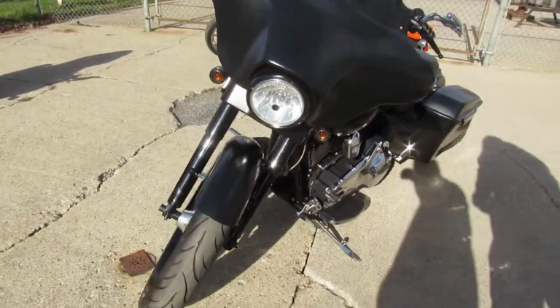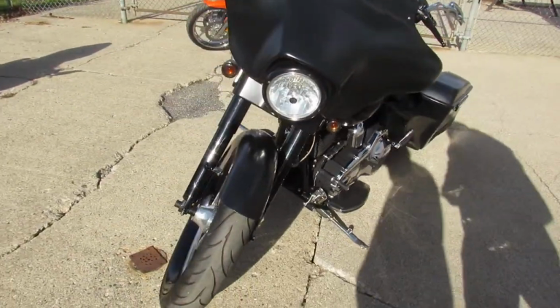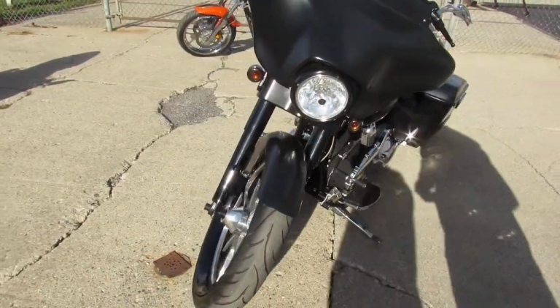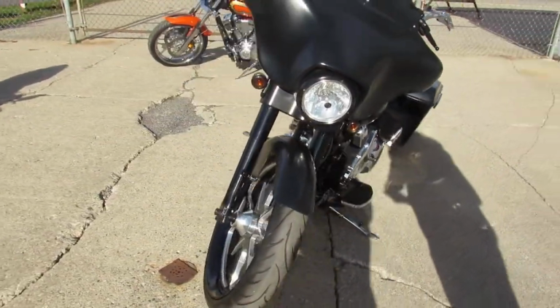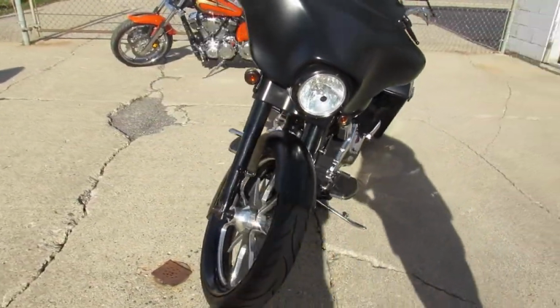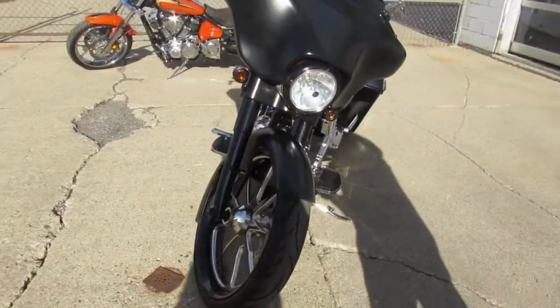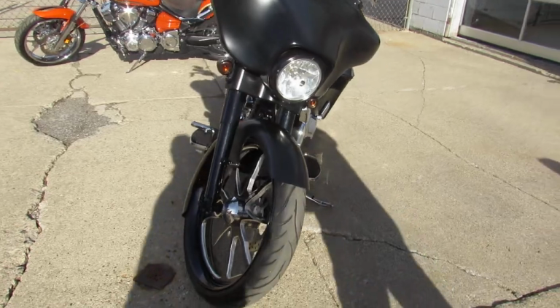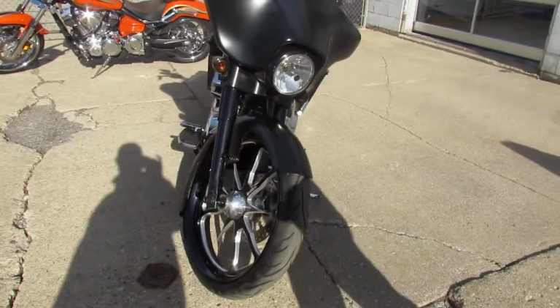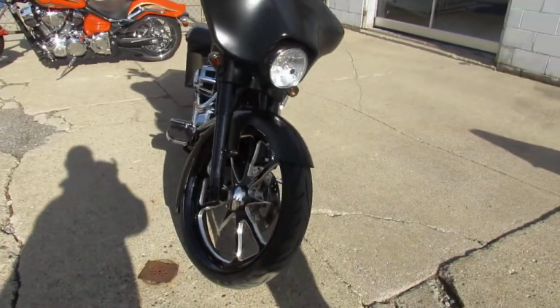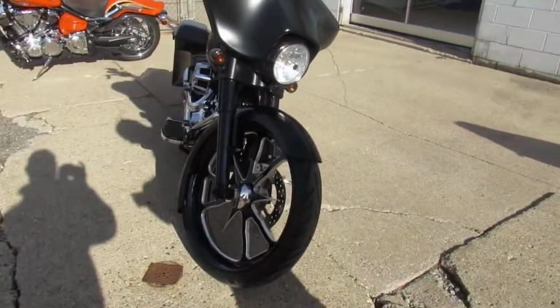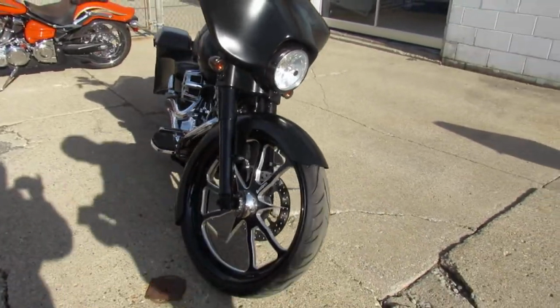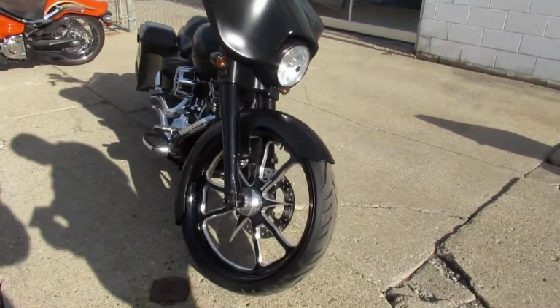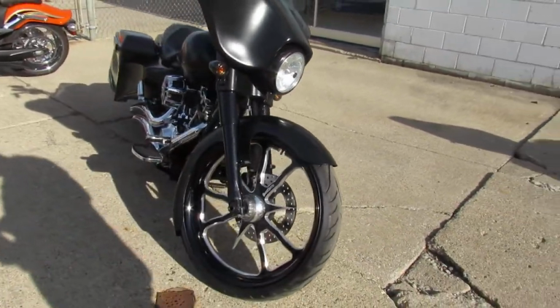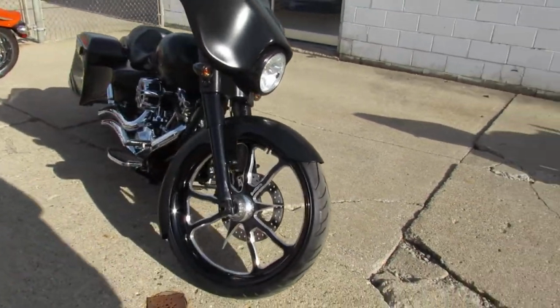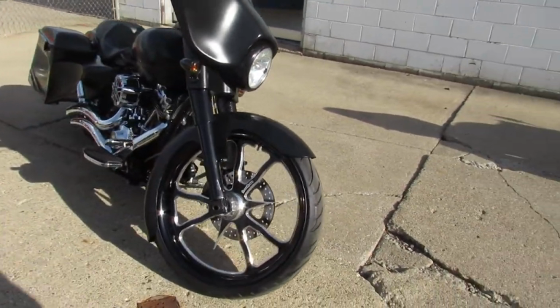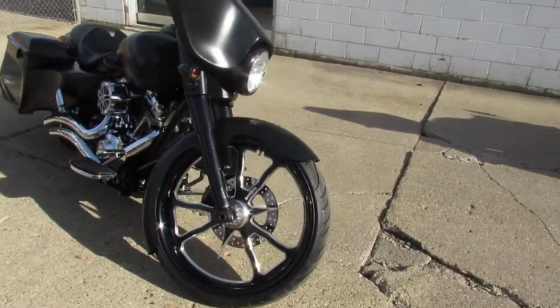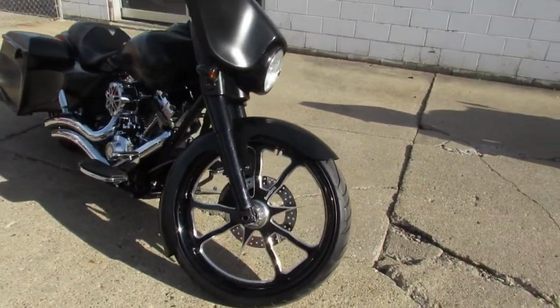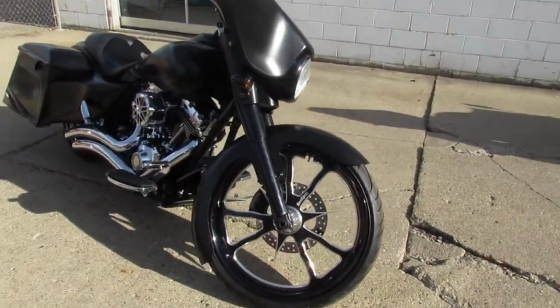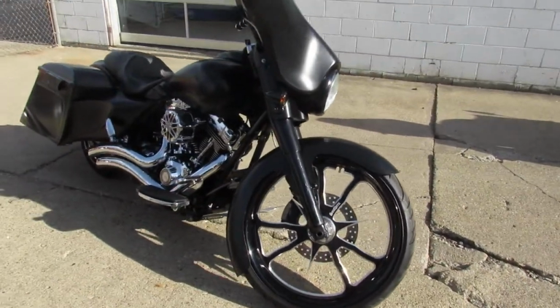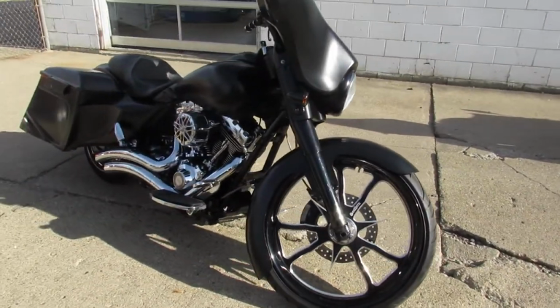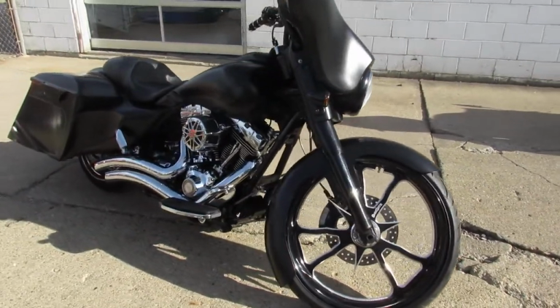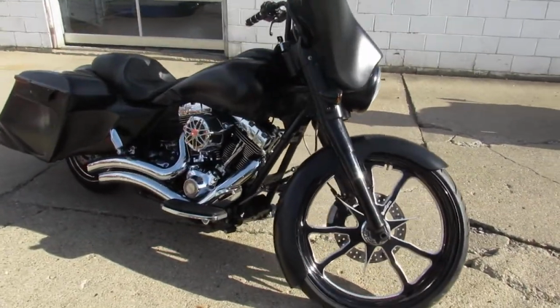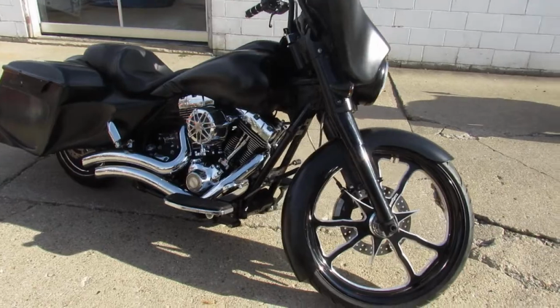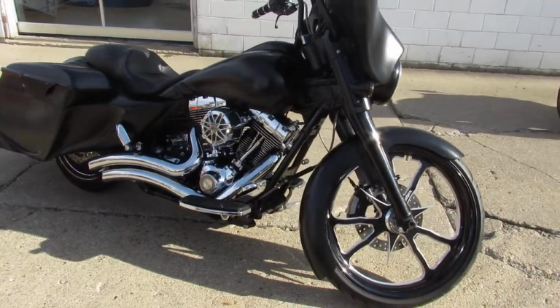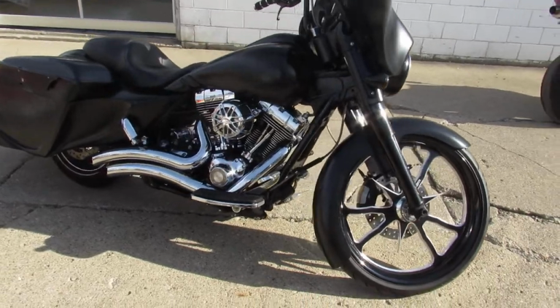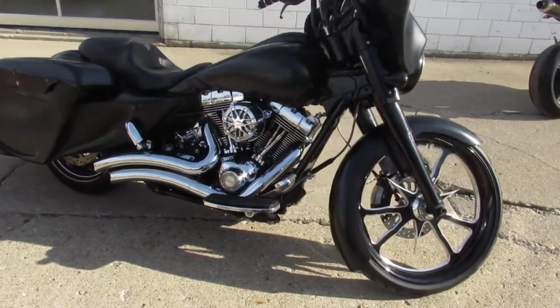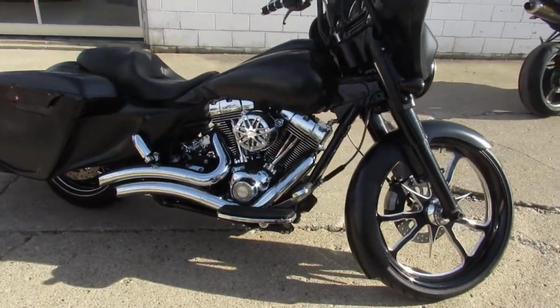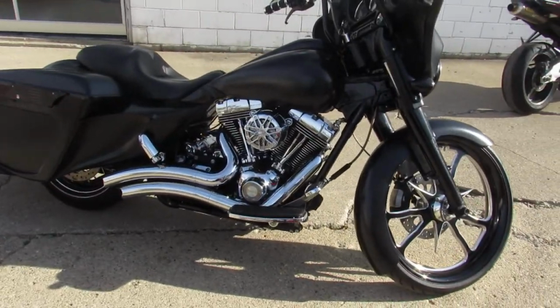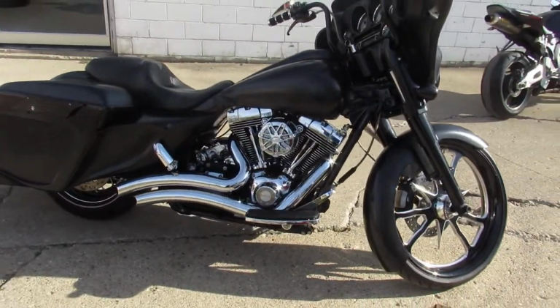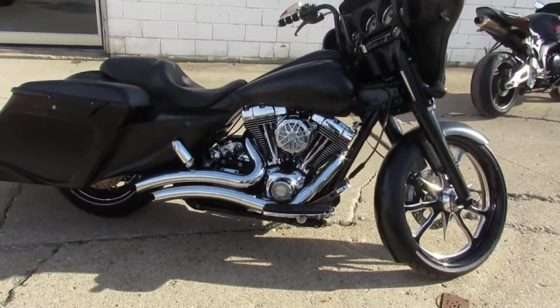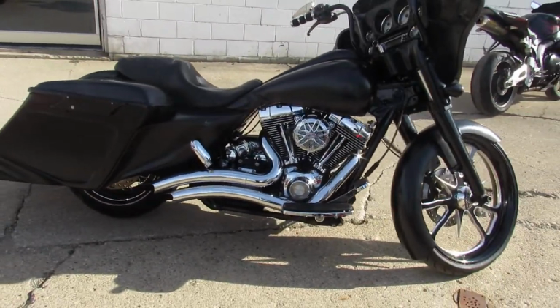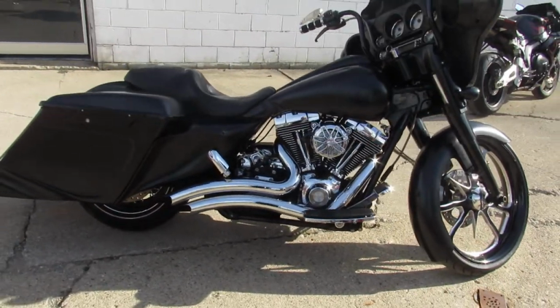Blacked out front end, Screamin' Eagle intake. Got the Vance and Hines short shot exhaust, which bark — they sound great. Tons of chrome, this thing is loaded.